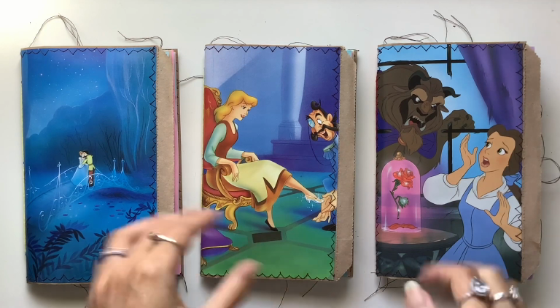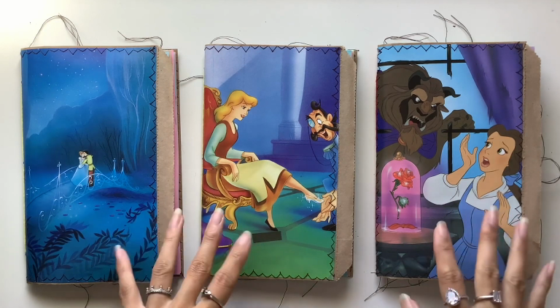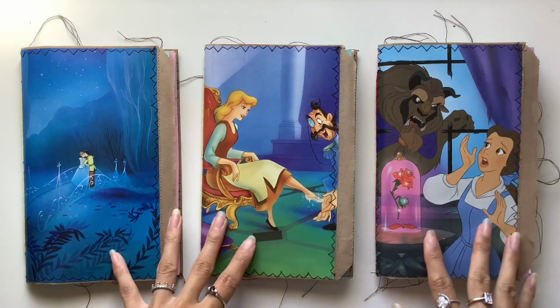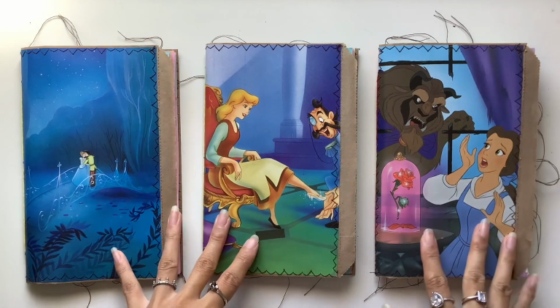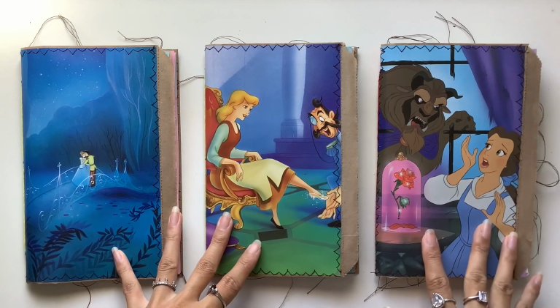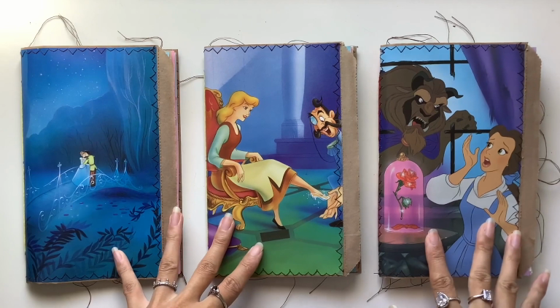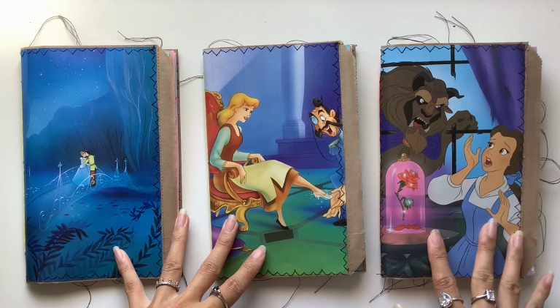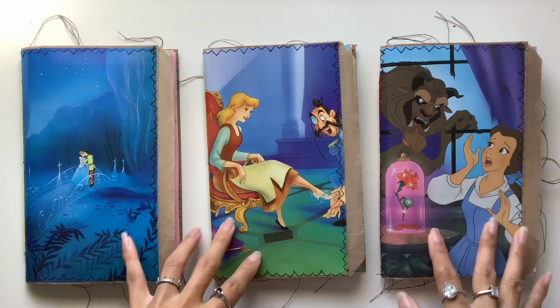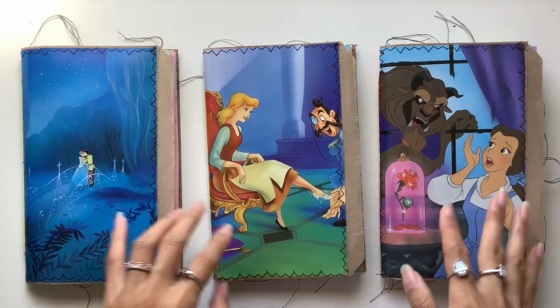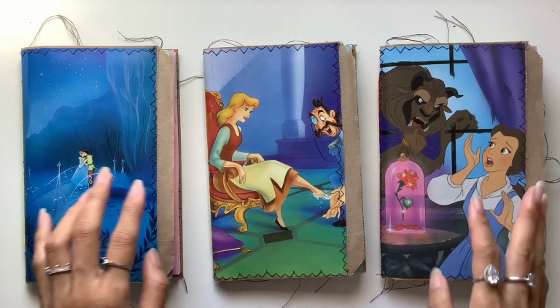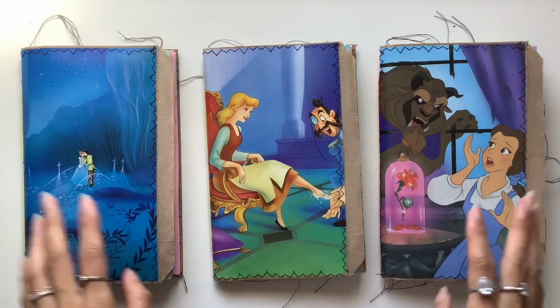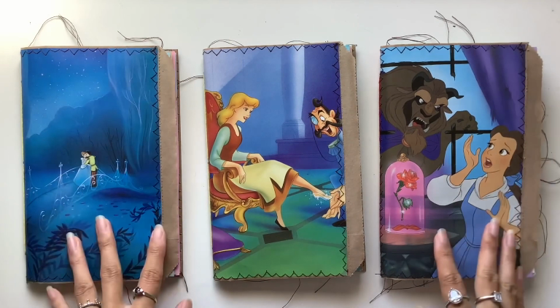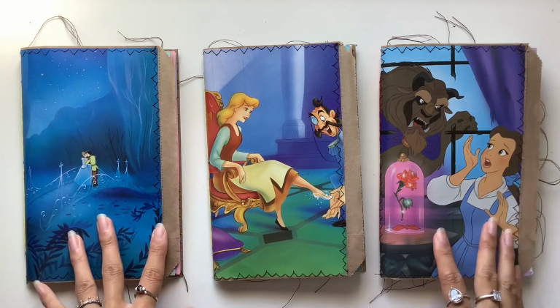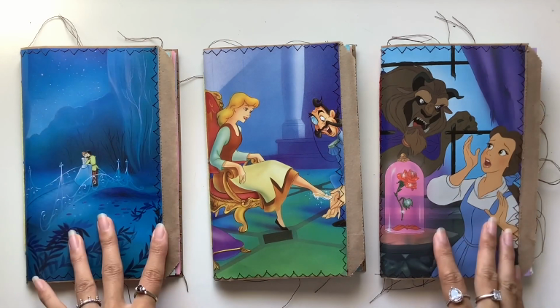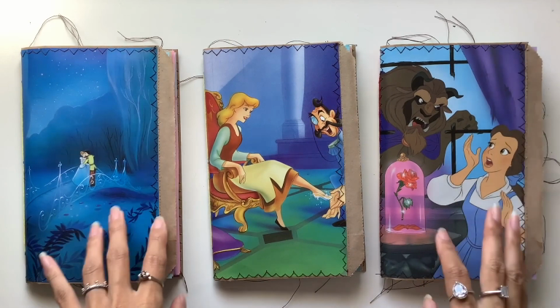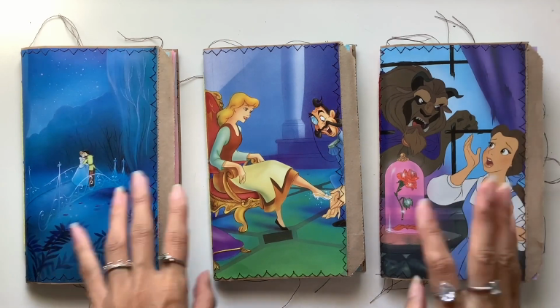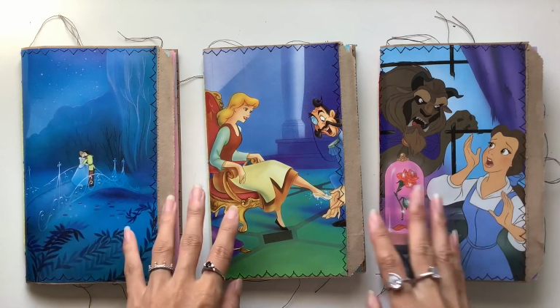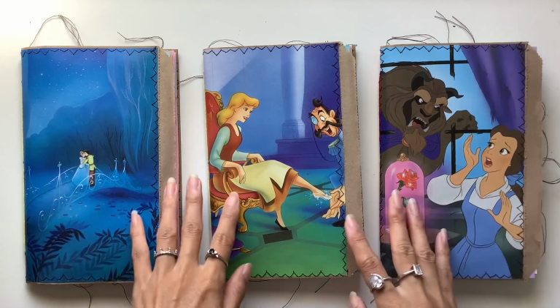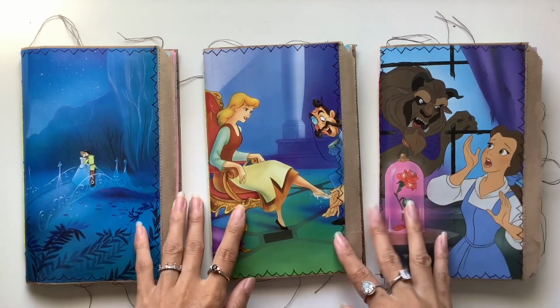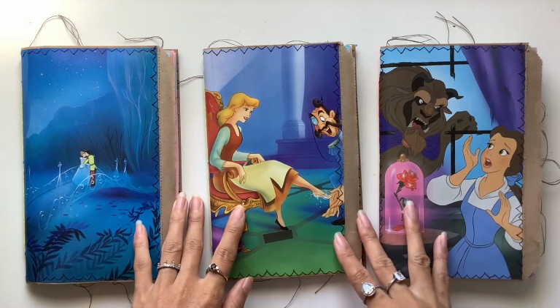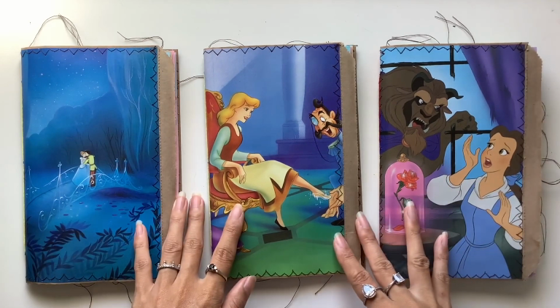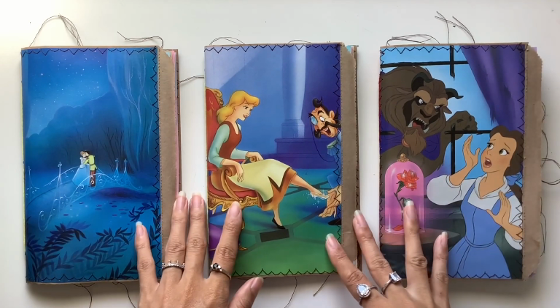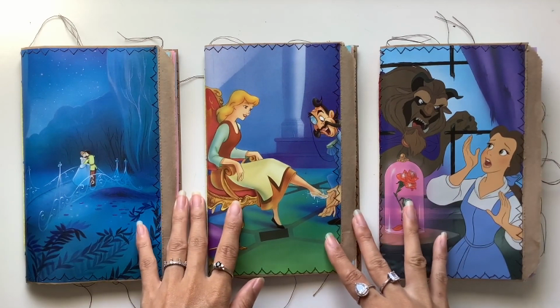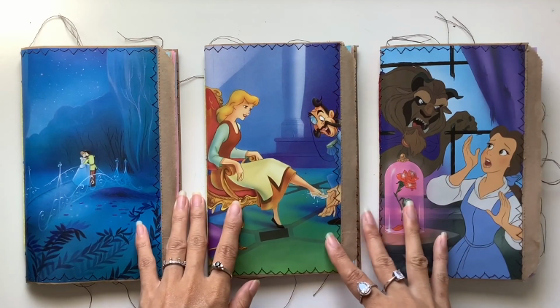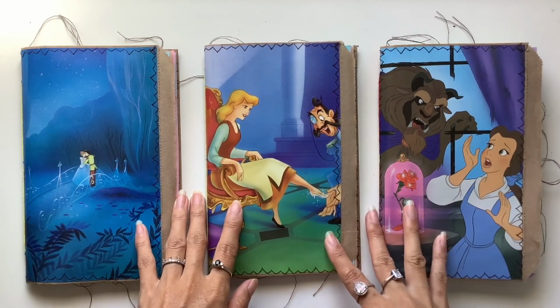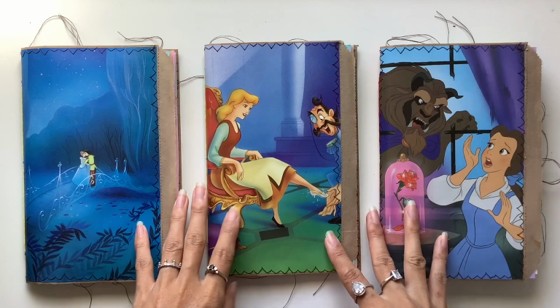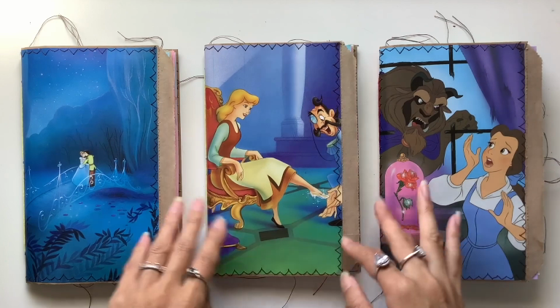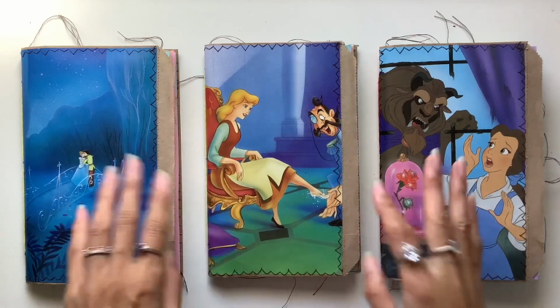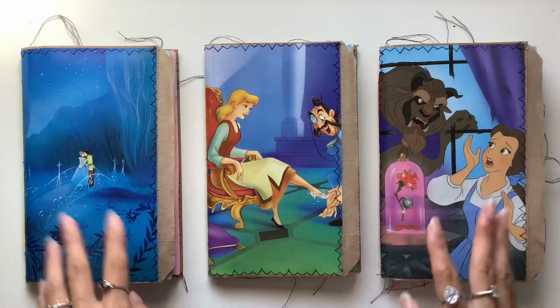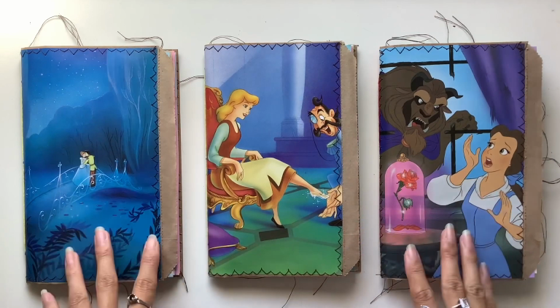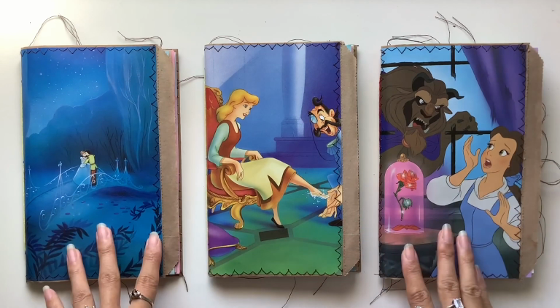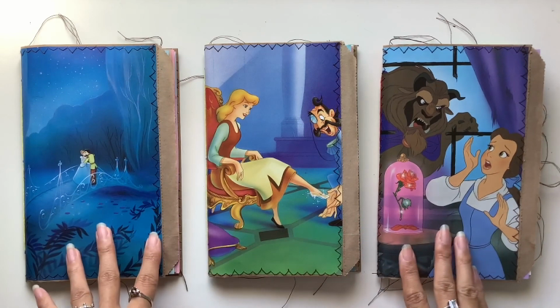I am a journaler, journal maker and teacher of journaling courses, and these are the next three journals that I've made for the fairytale collection.